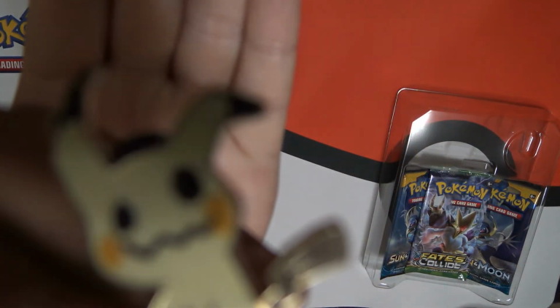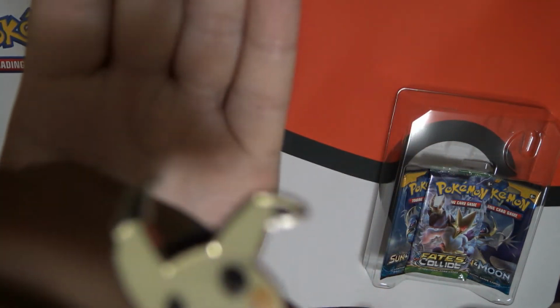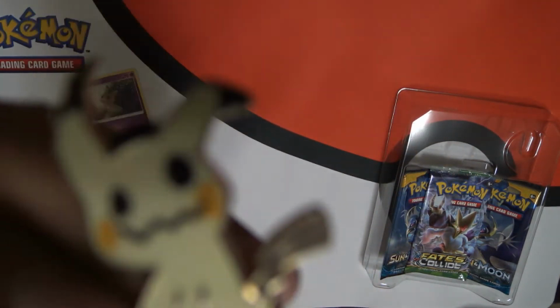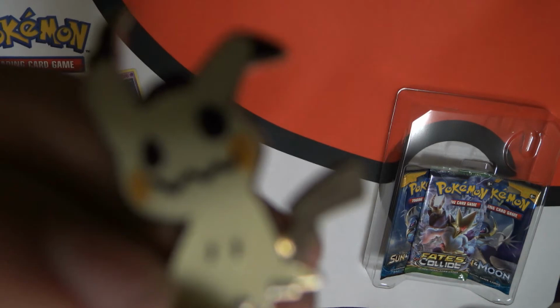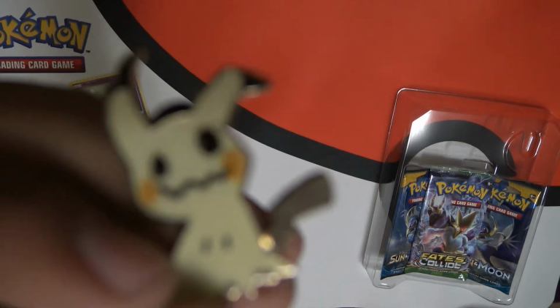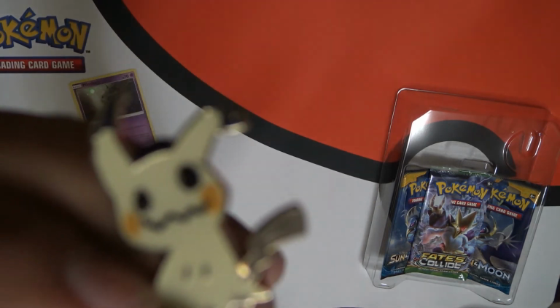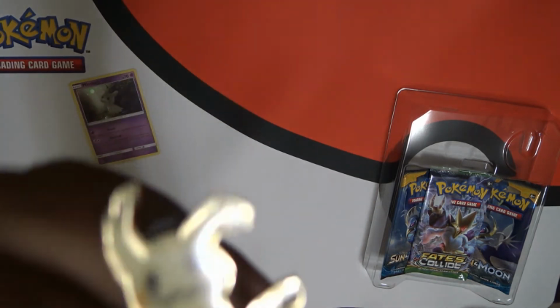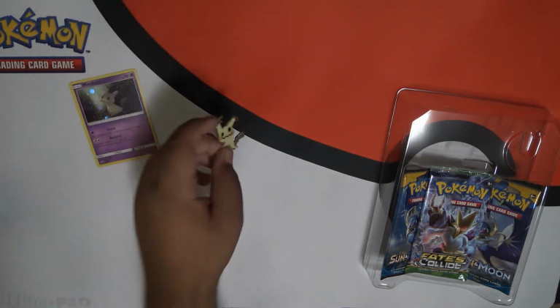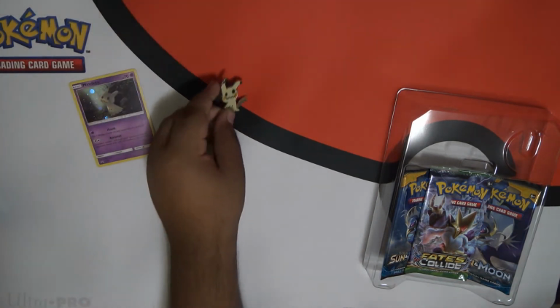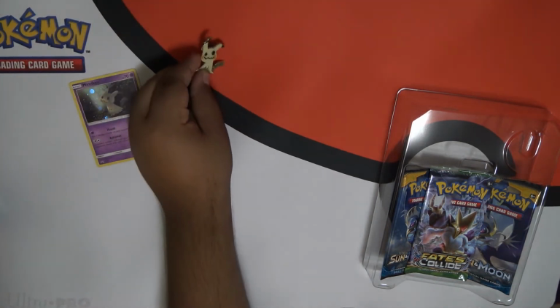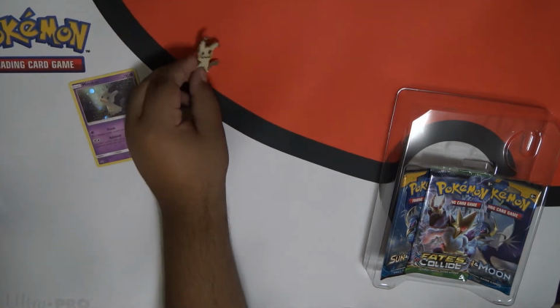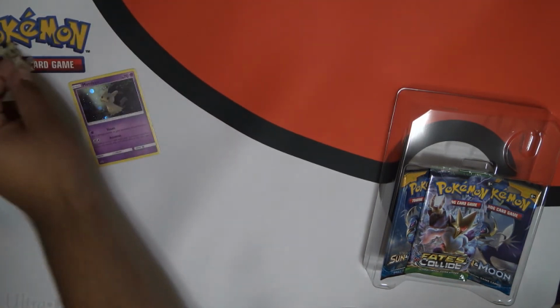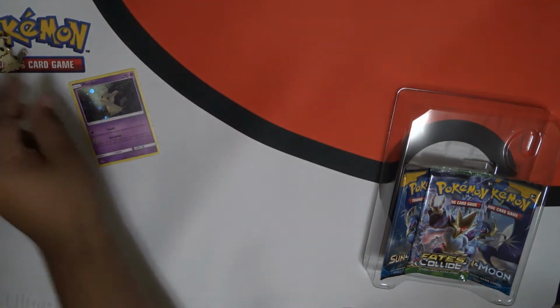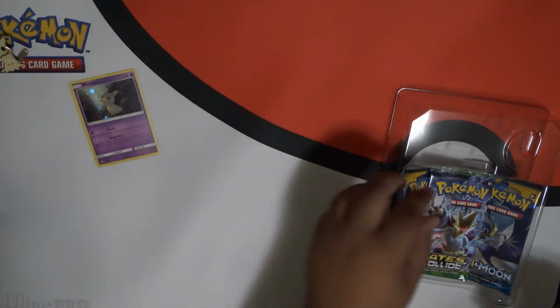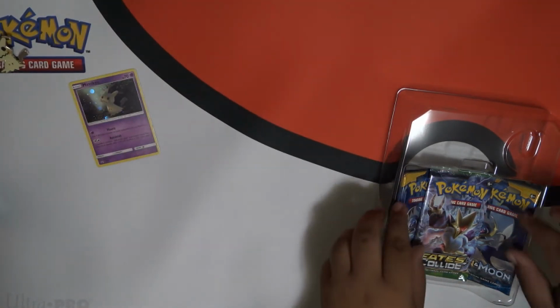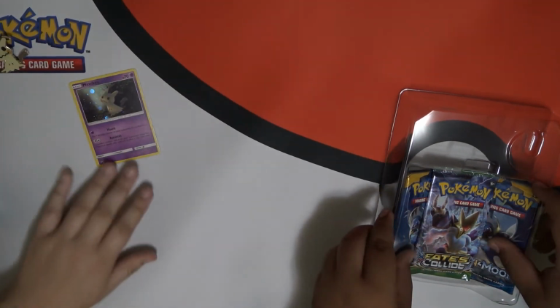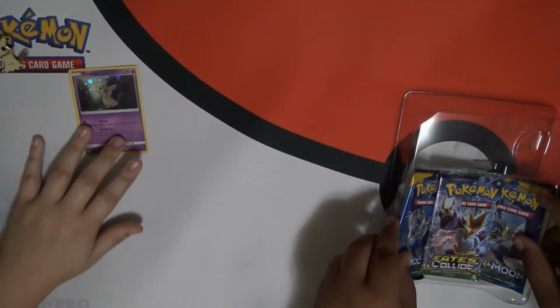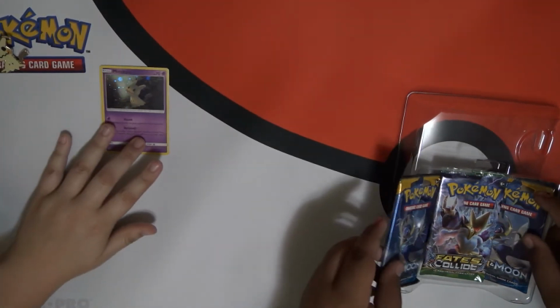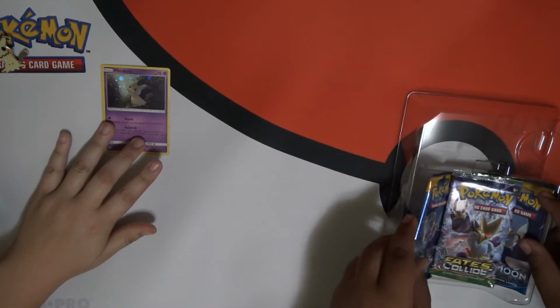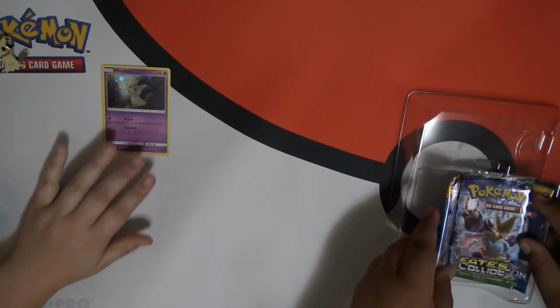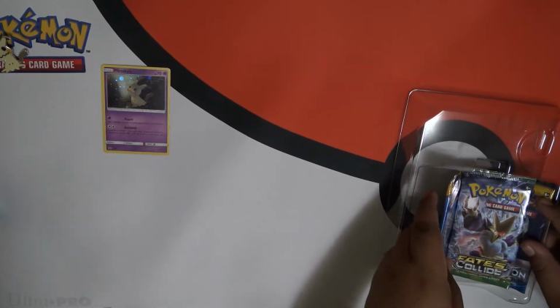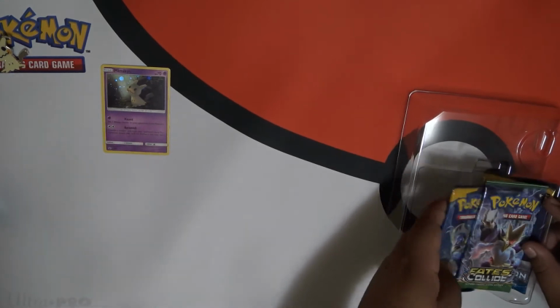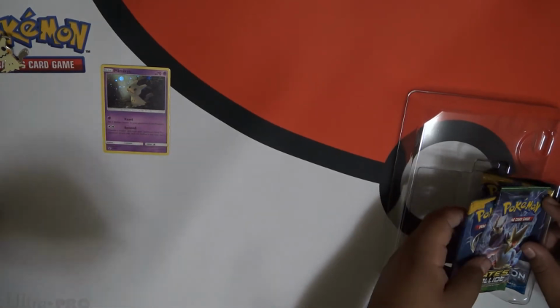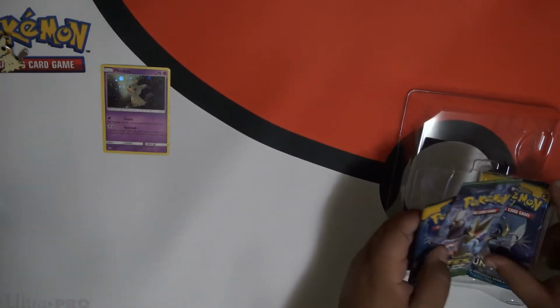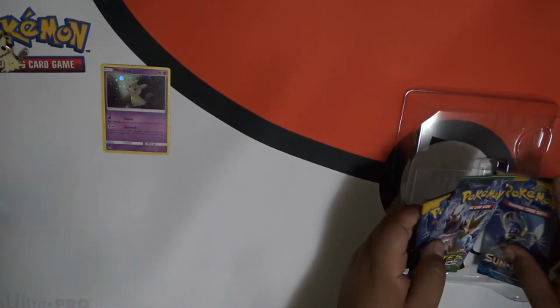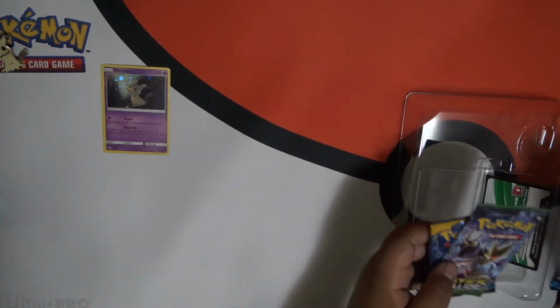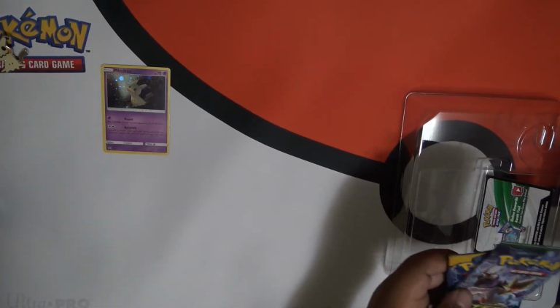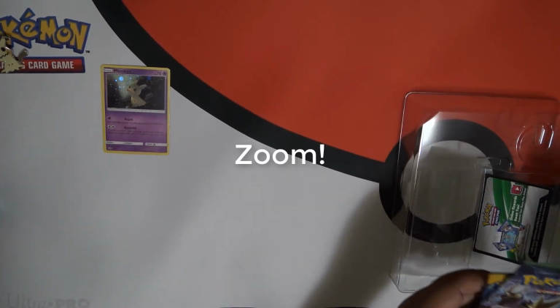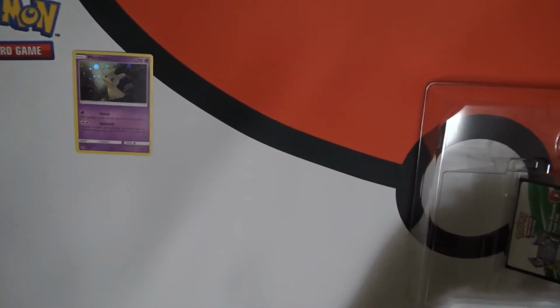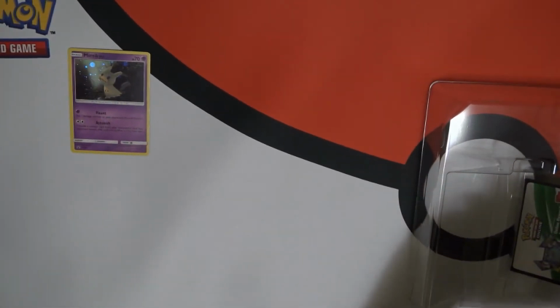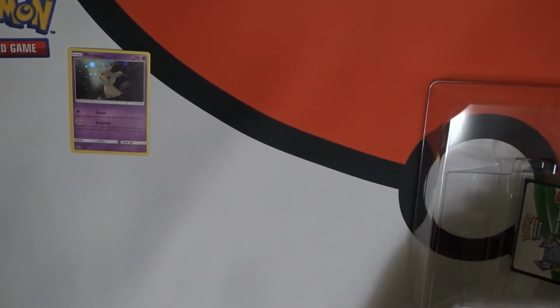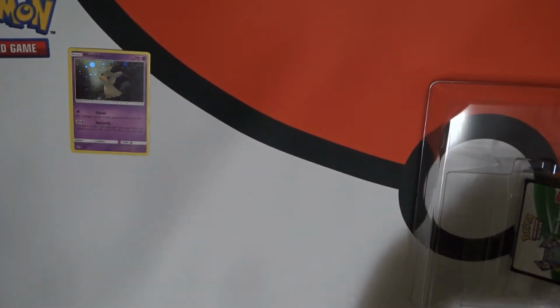You understand what Mimikyu looks like? Yeah, it's fine. We got this nice Mimikyu pin that we'll use later in some episodes to open up the plastic on cards. And then three packs — one Sun and Moon pack and a Fates Collide pack.